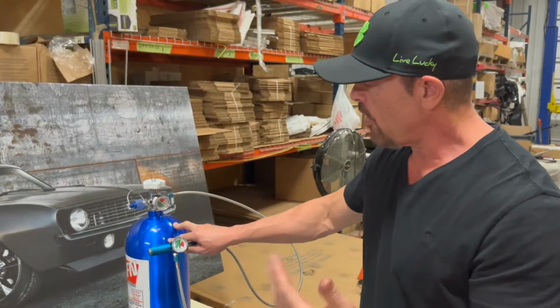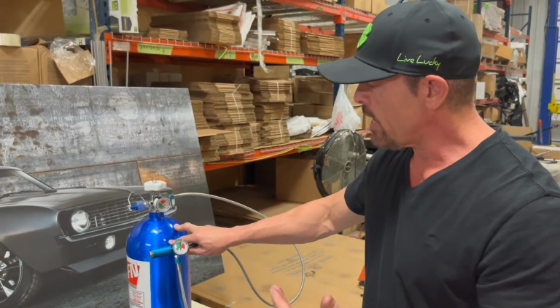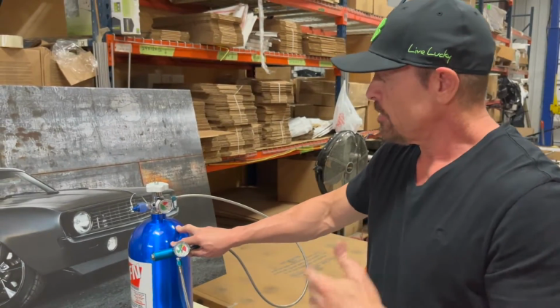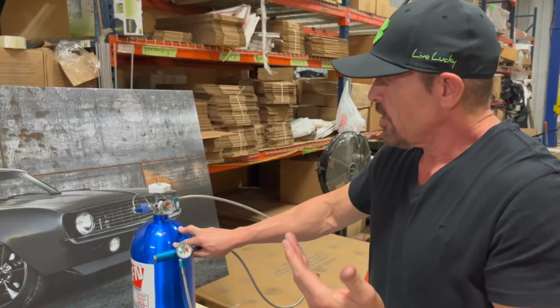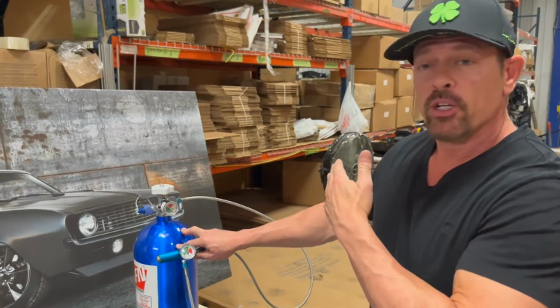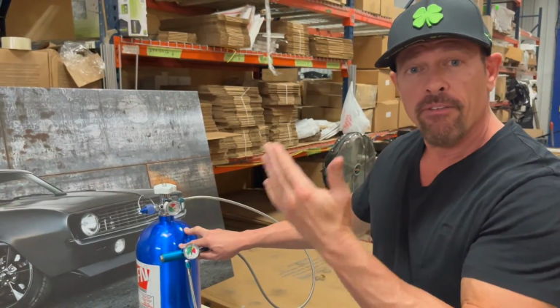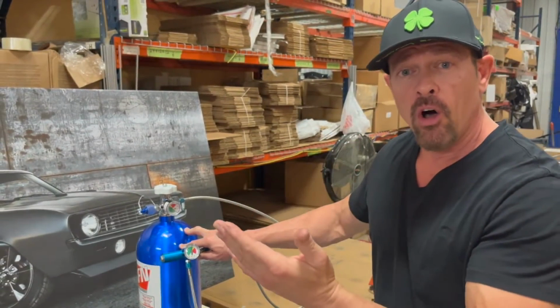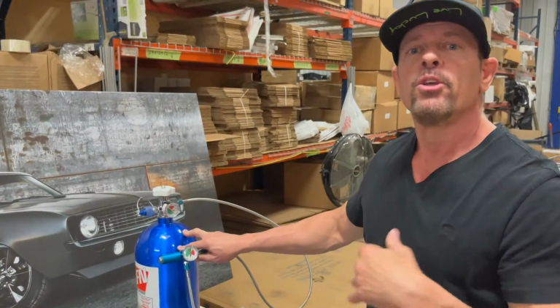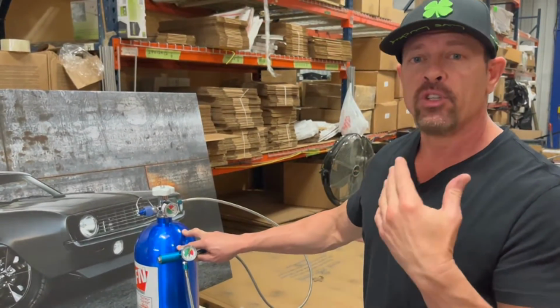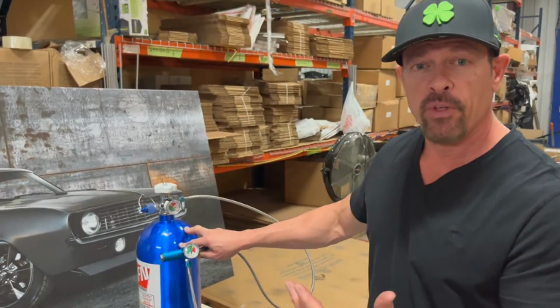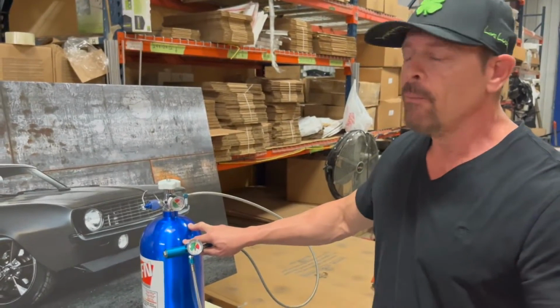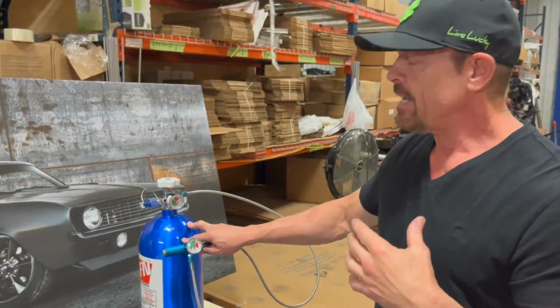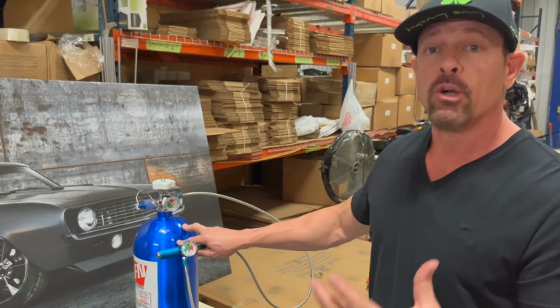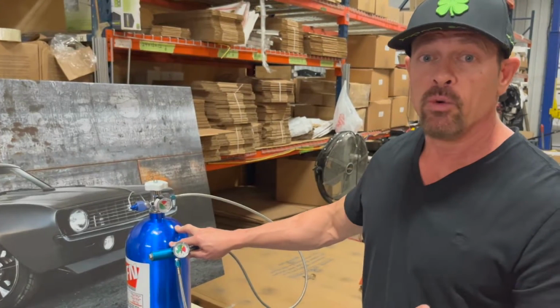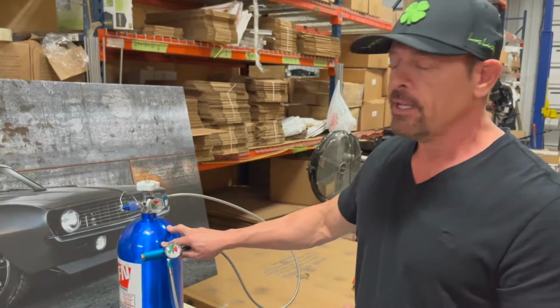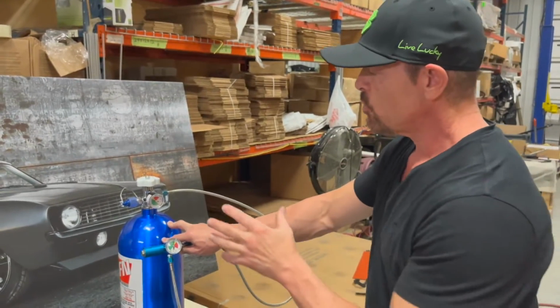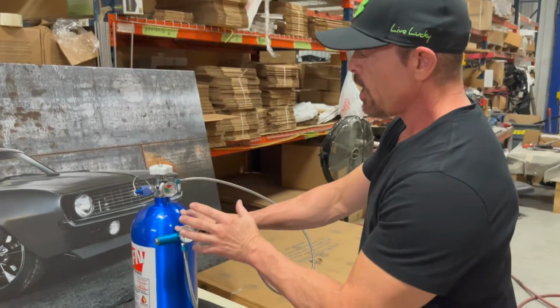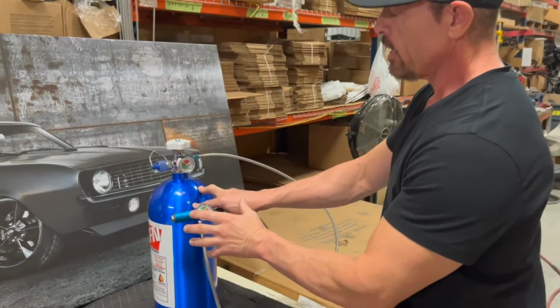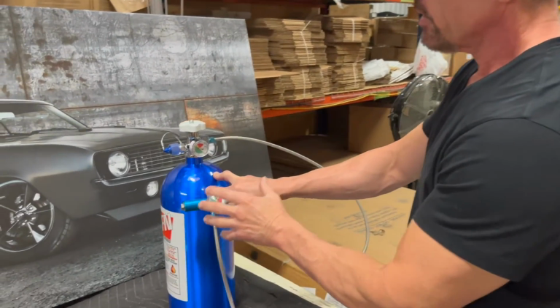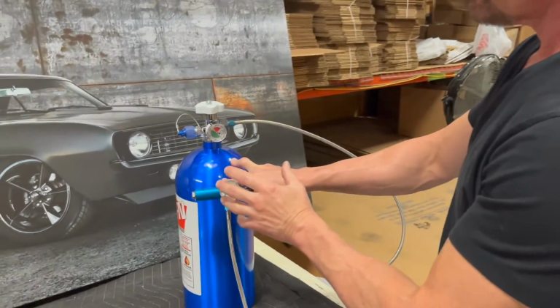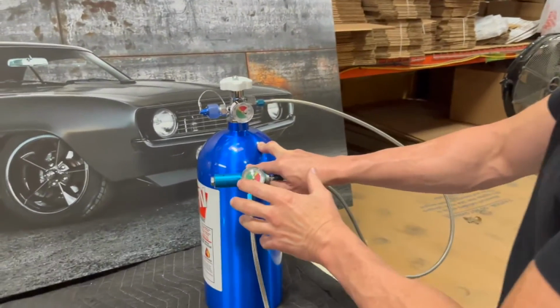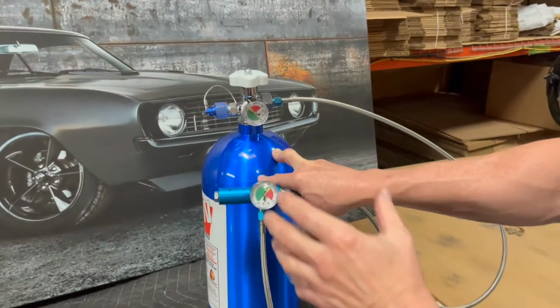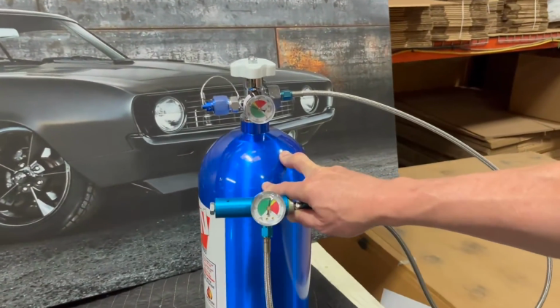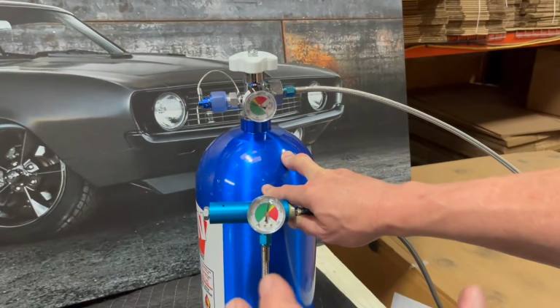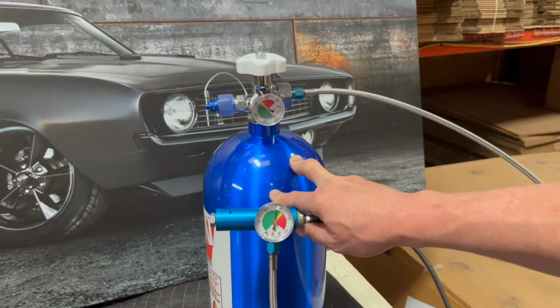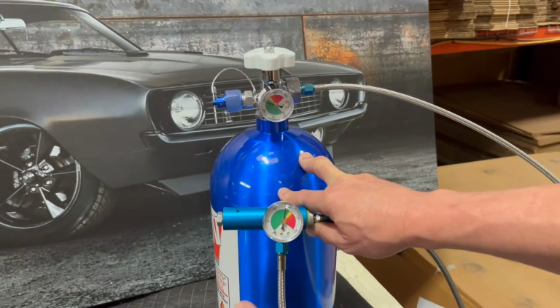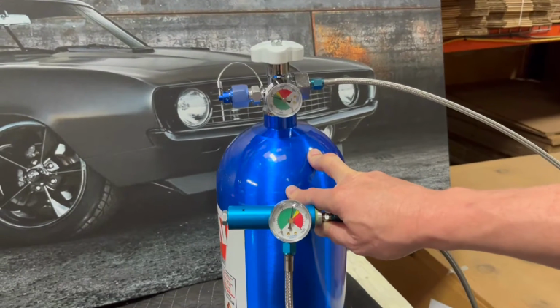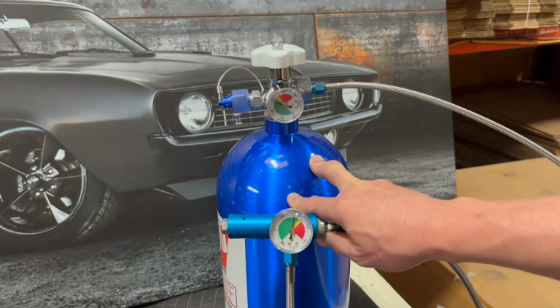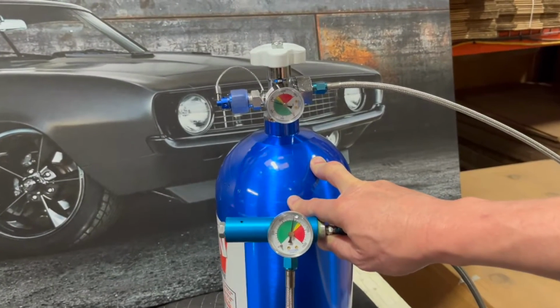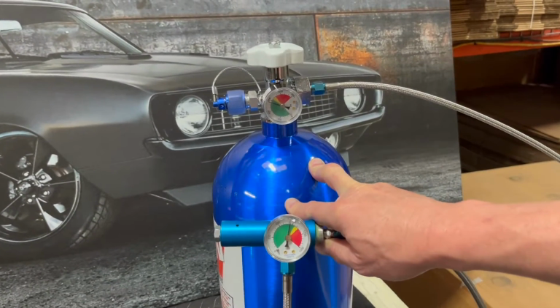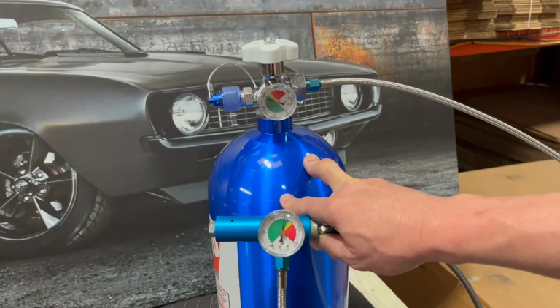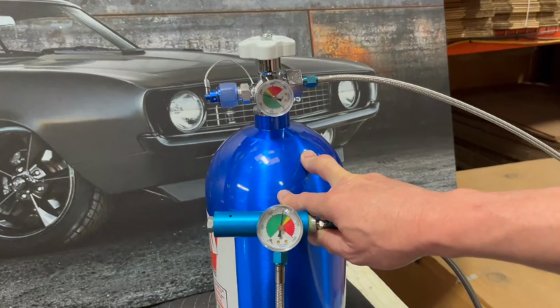Otherwise, your pressure is going to fall, you're going to have too much fuel, and it's not going to run correctly. That's why a regulator is so essential in the winter or when you're using small nitrous bottles.